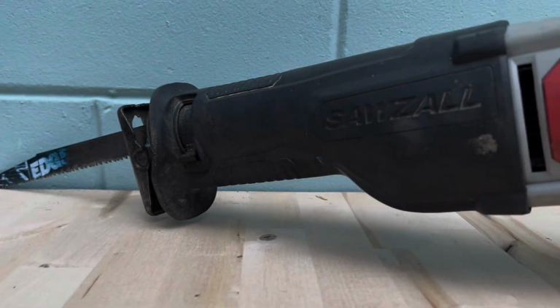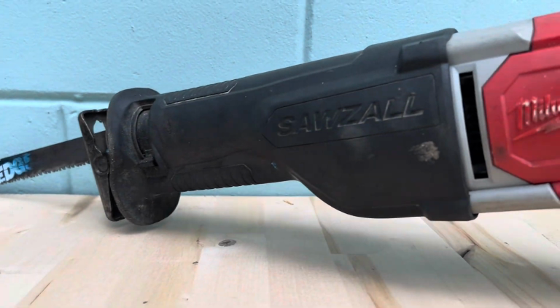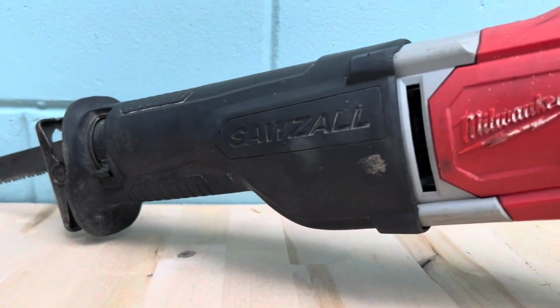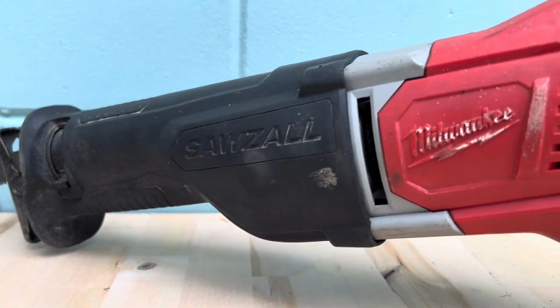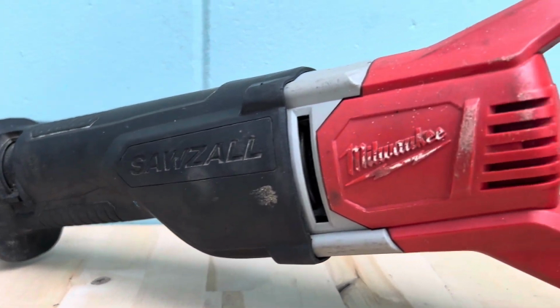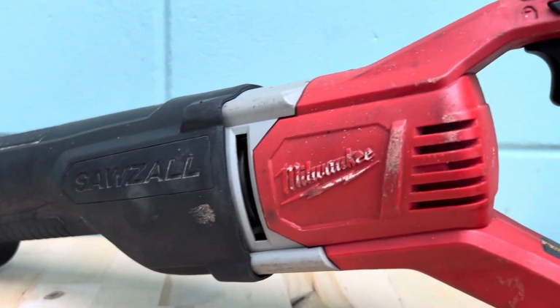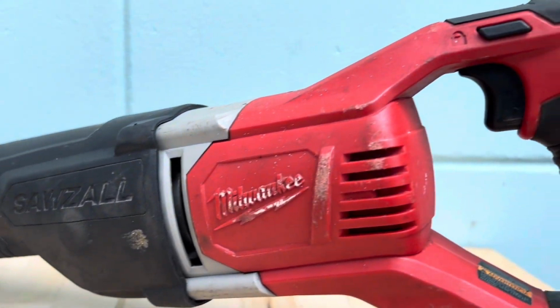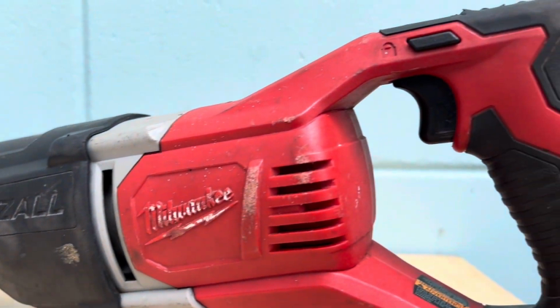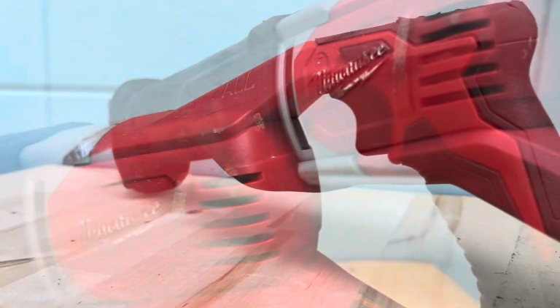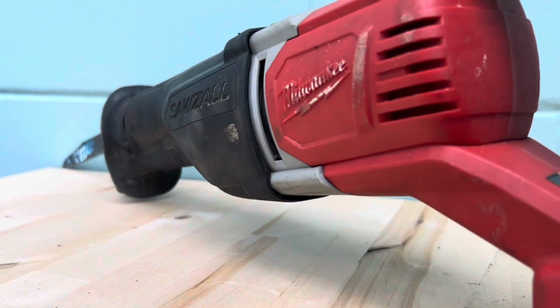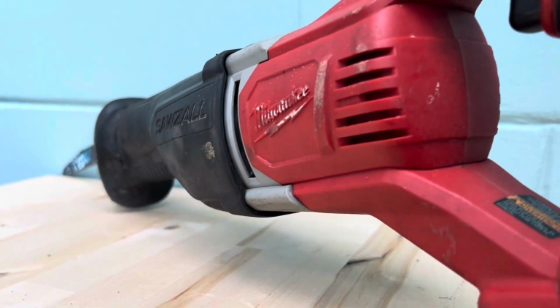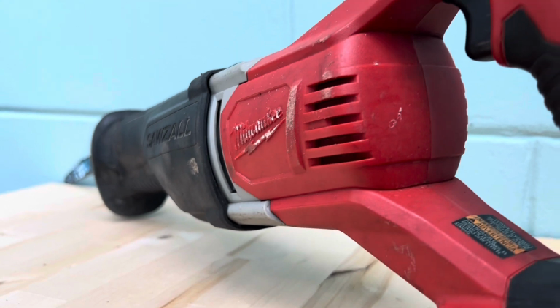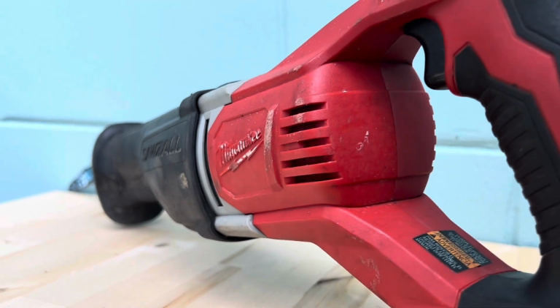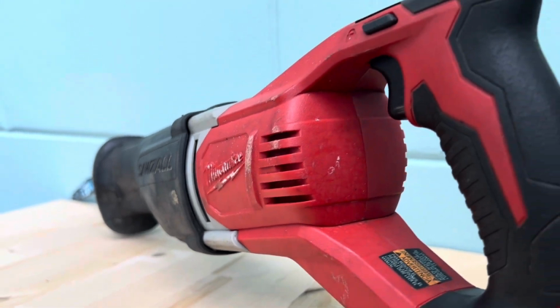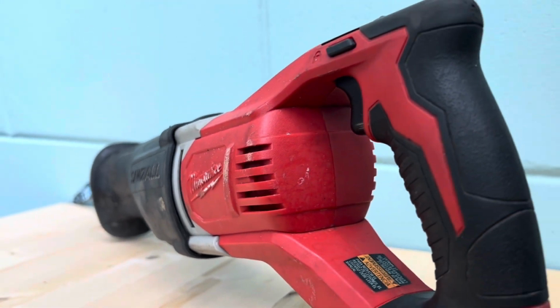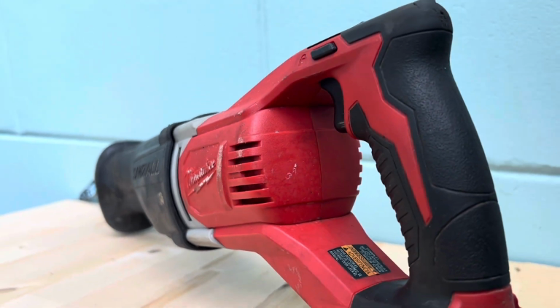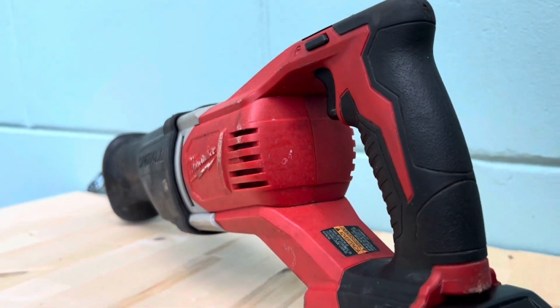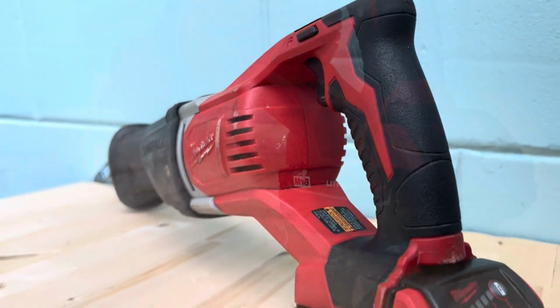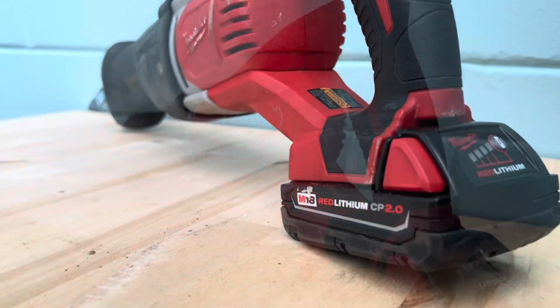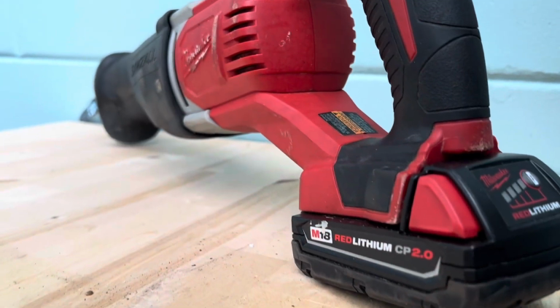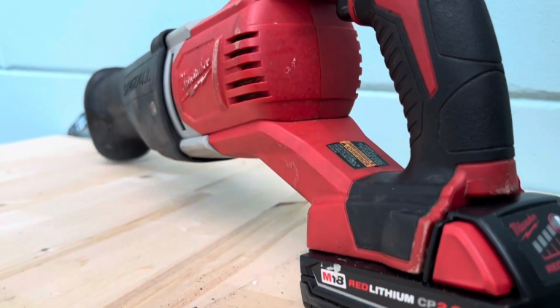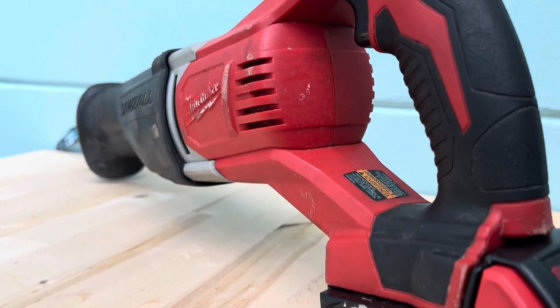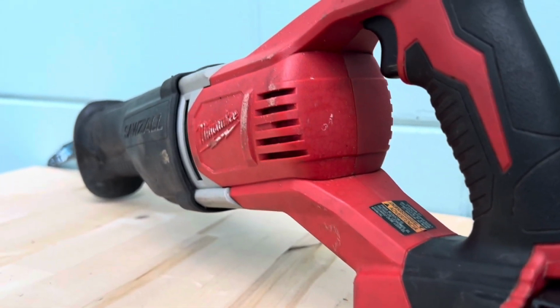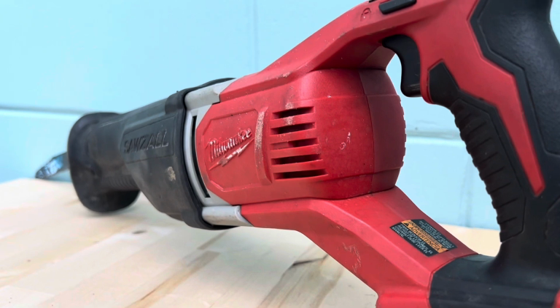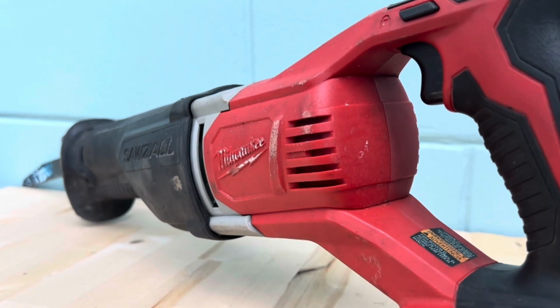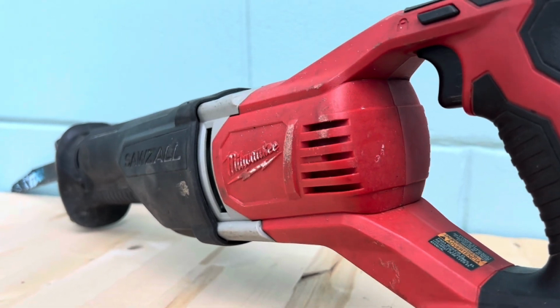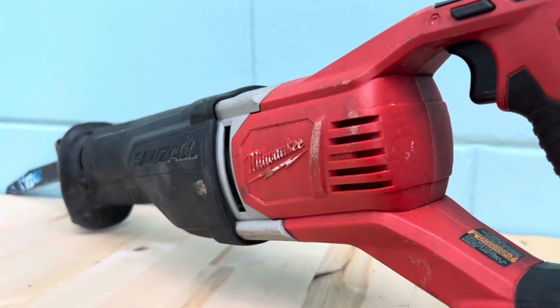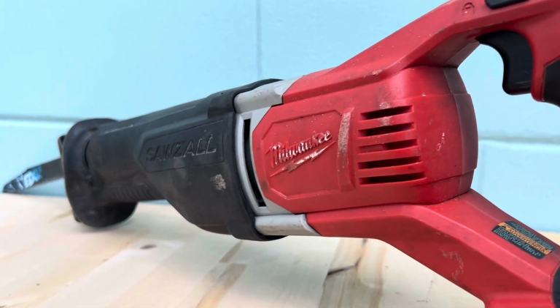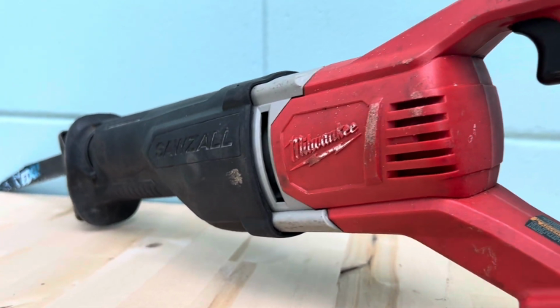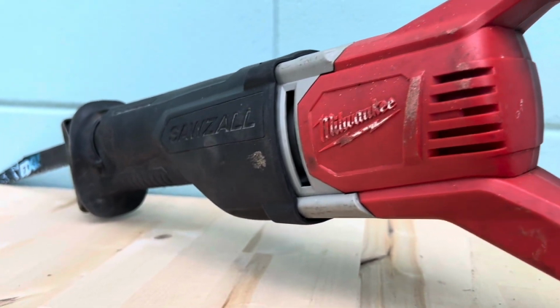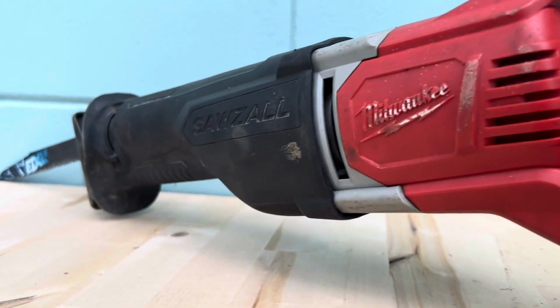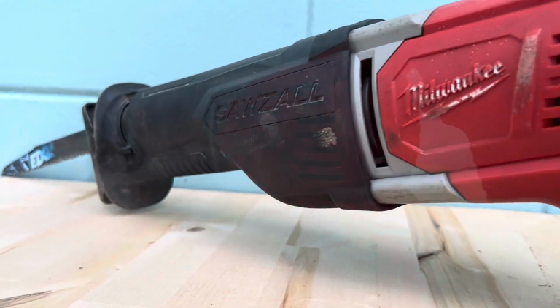Hey guys, in this video we're going to try and repair this Milwaukee 18 volt reciprocating saw. I don't think I need to explain how reliable and useful these tools are. These things were built to work, and with a price tag of over $100, you can imagine my disappointment when mine stopped working.